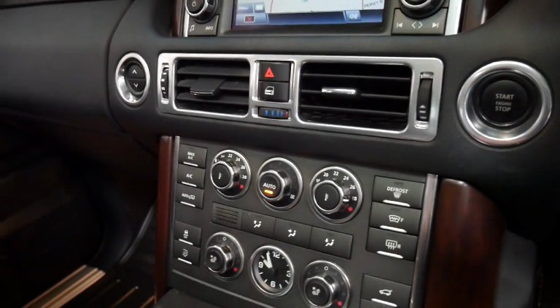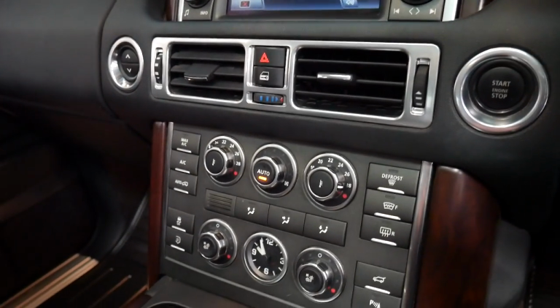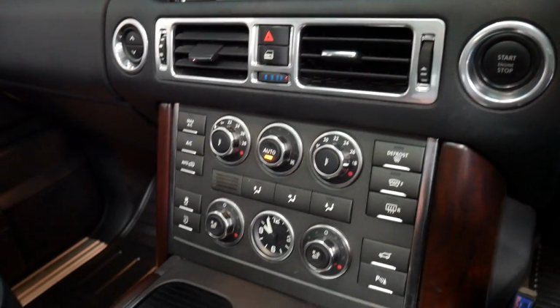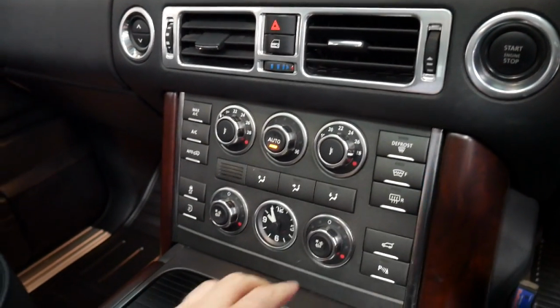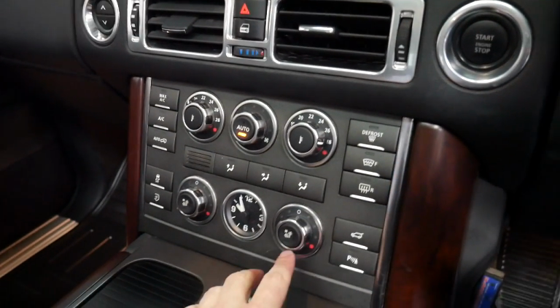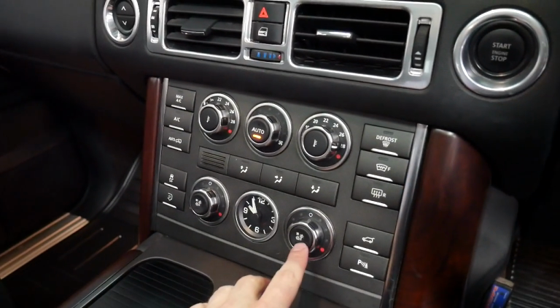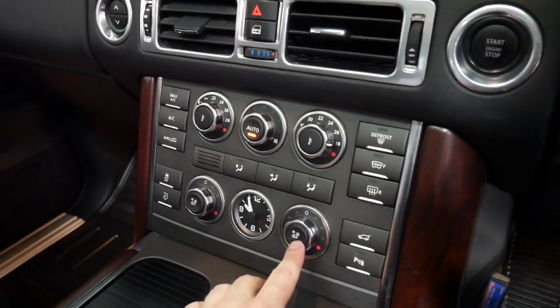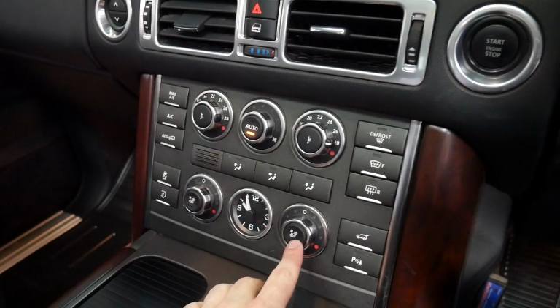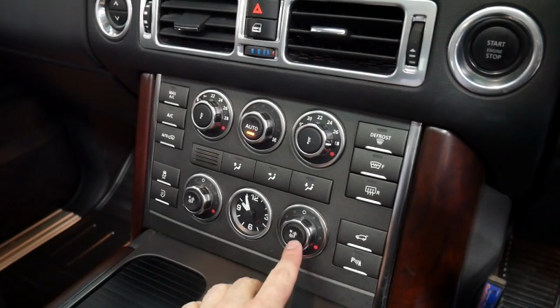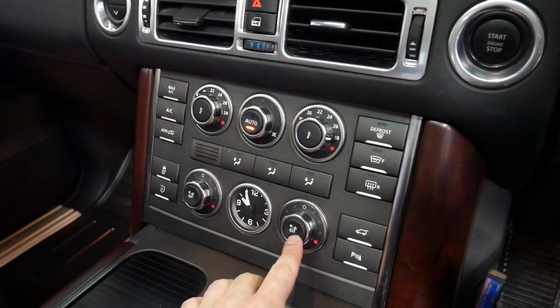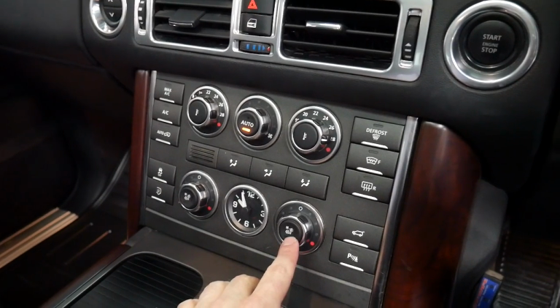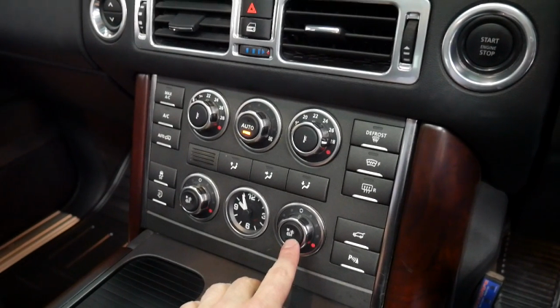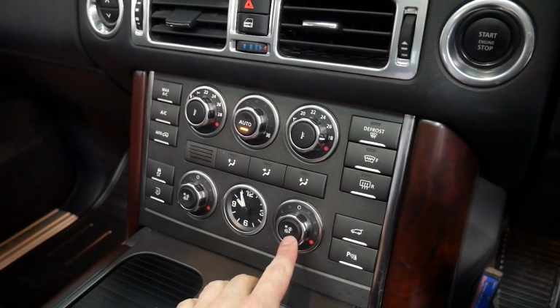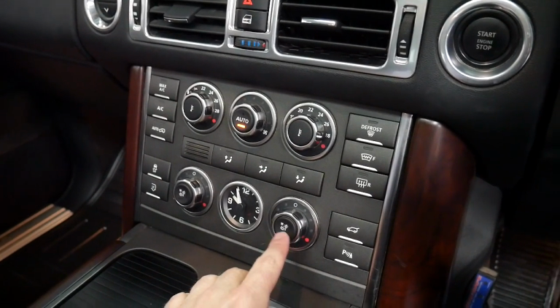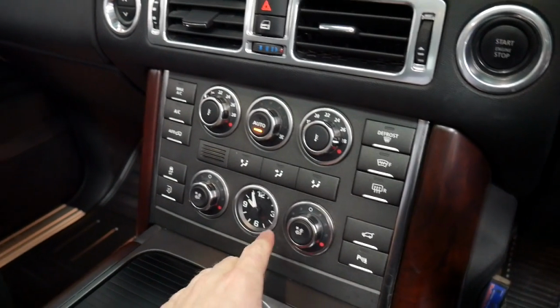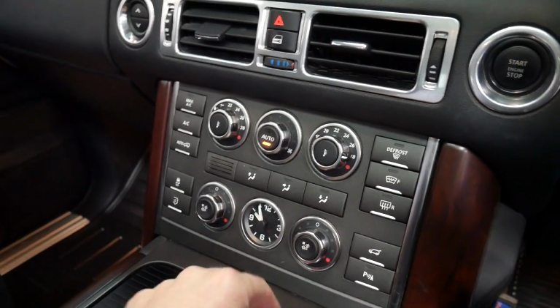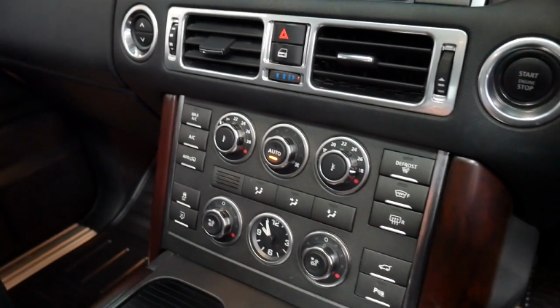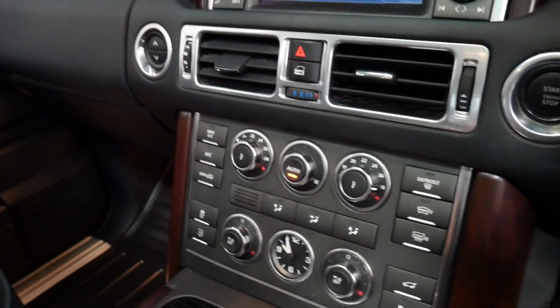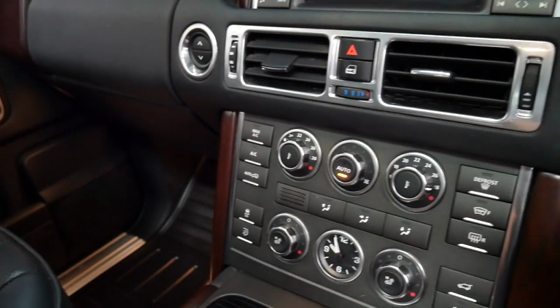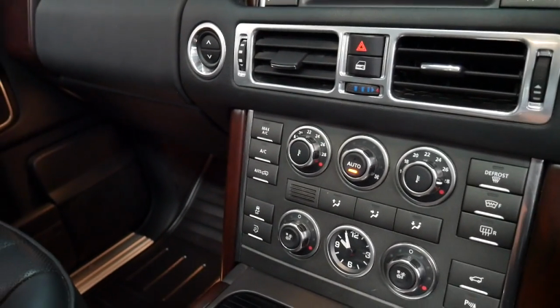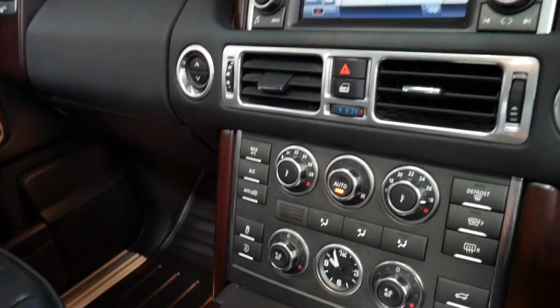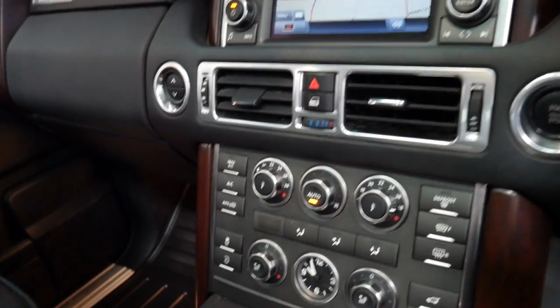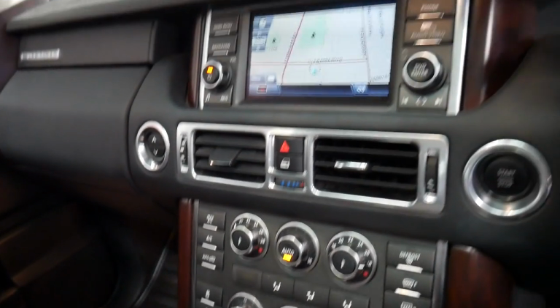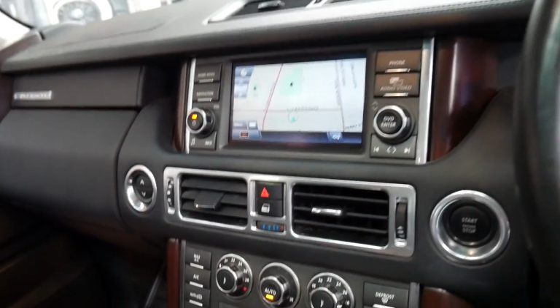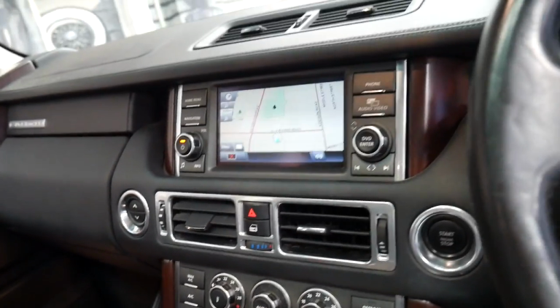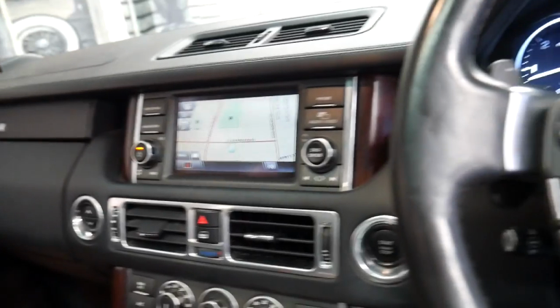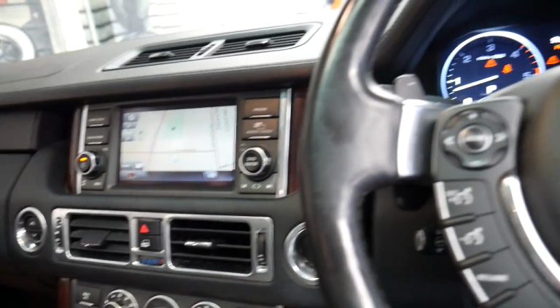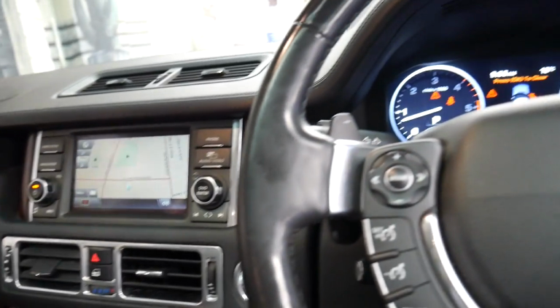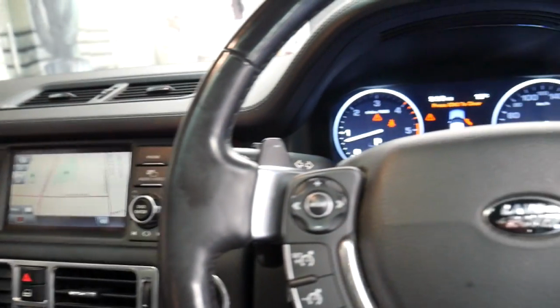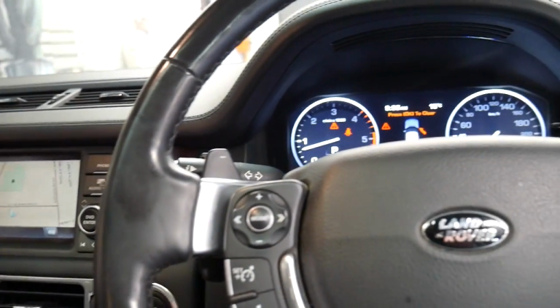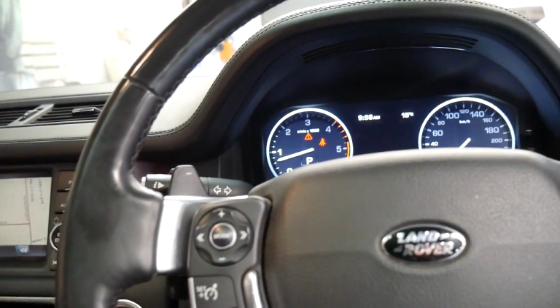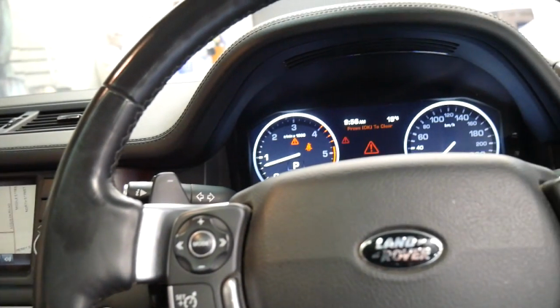It's also got air conditioned seats, rear air conditioning, rear entertainment, and the list goes on.